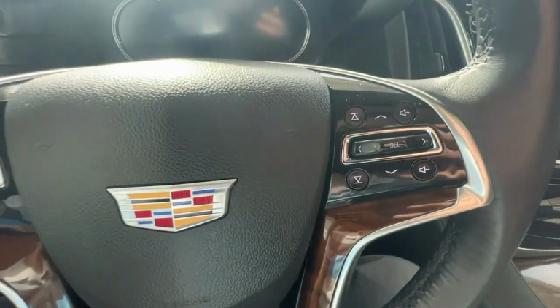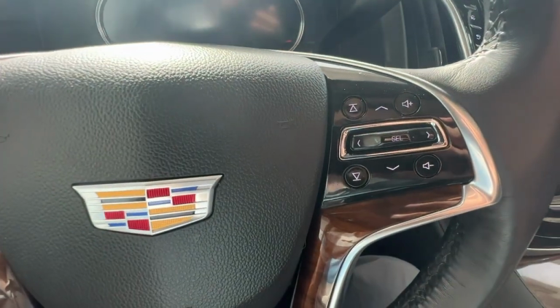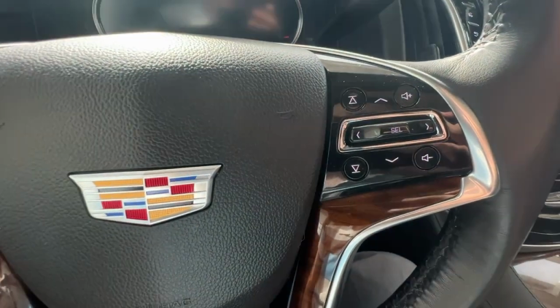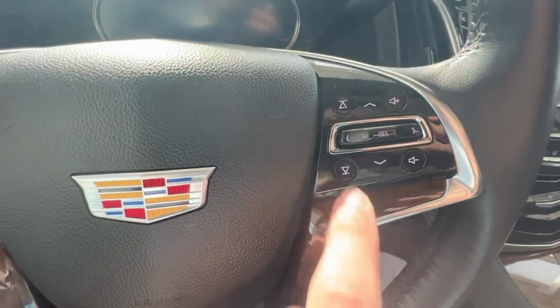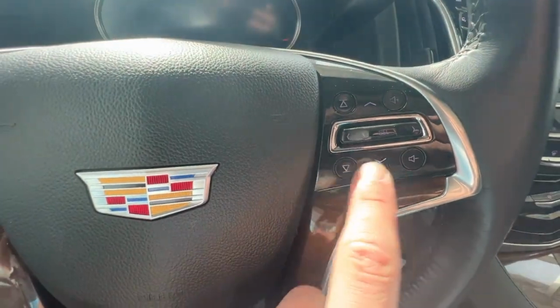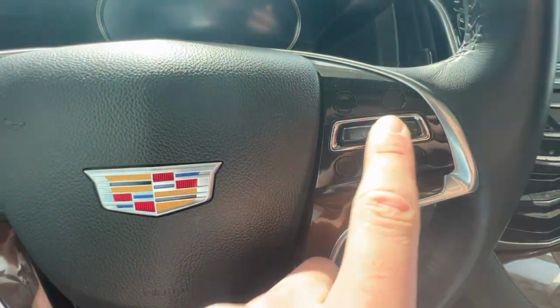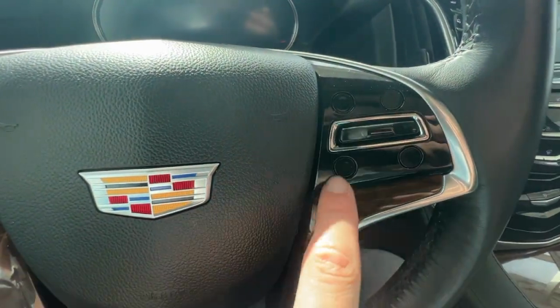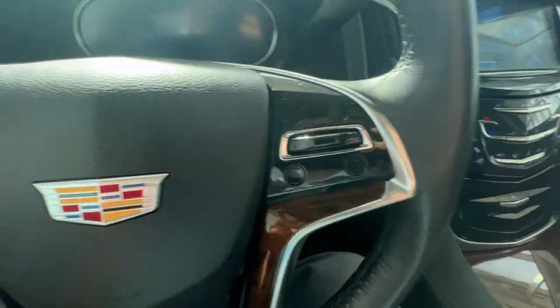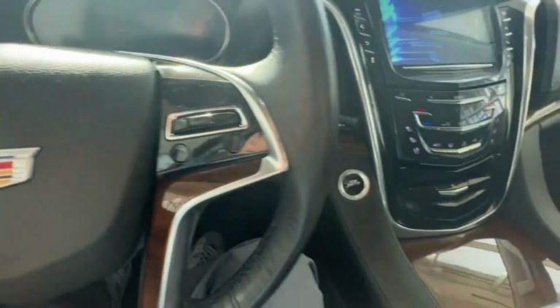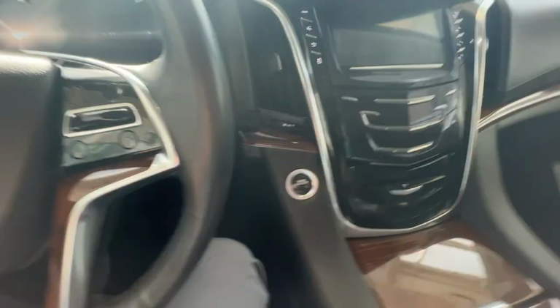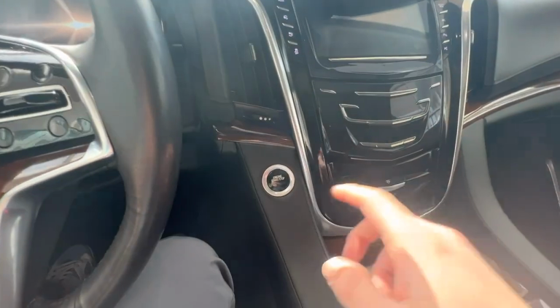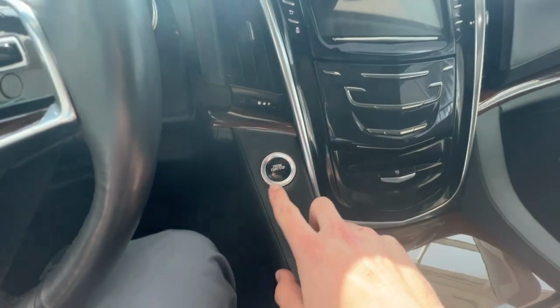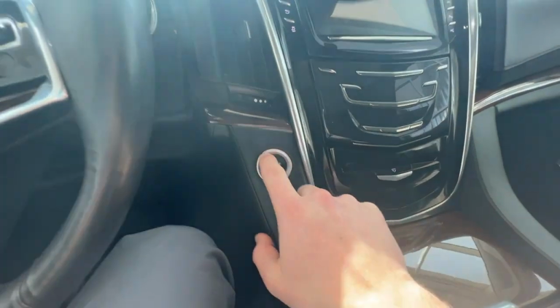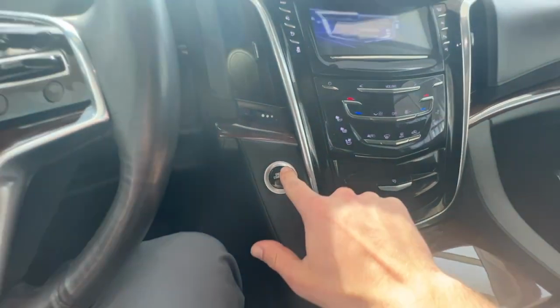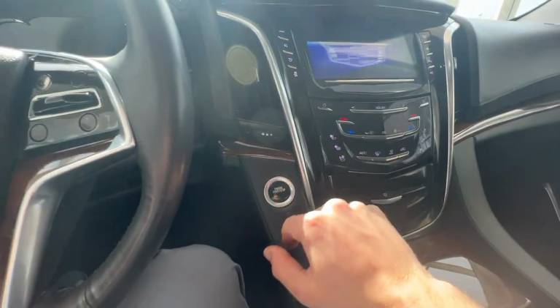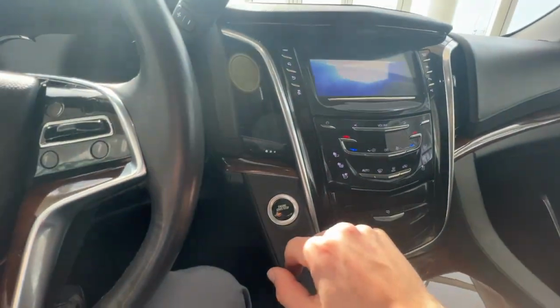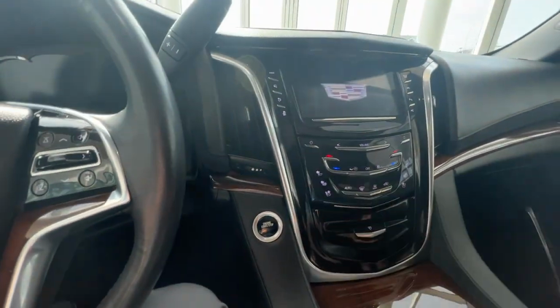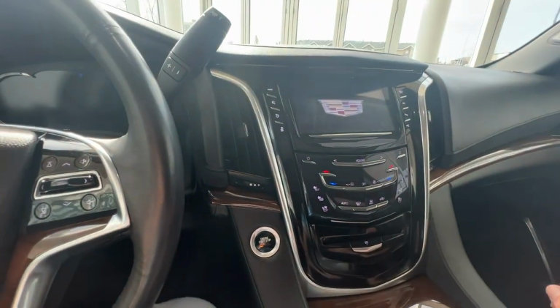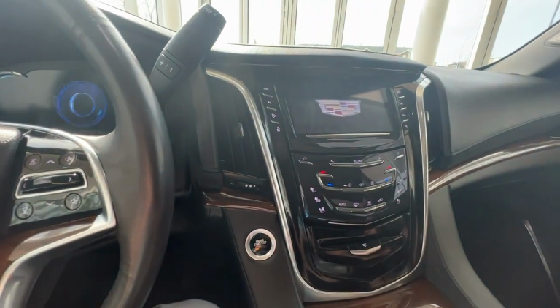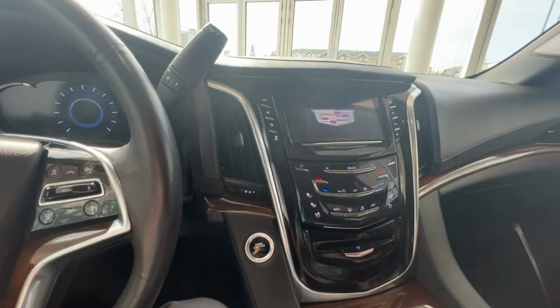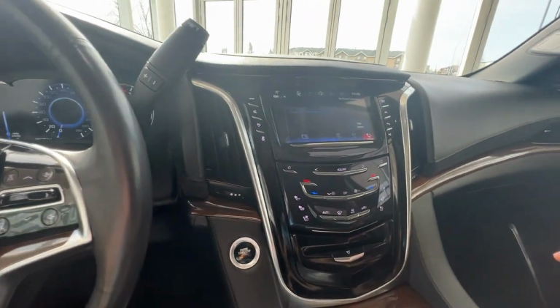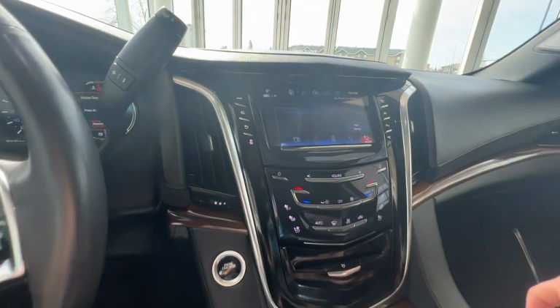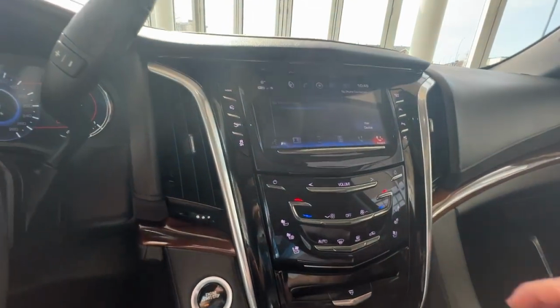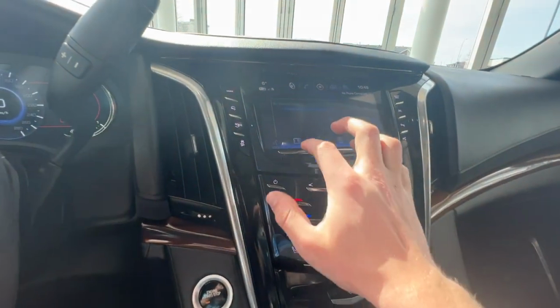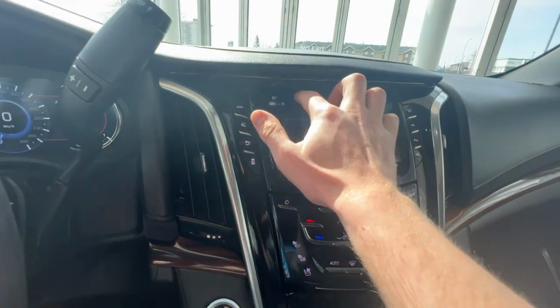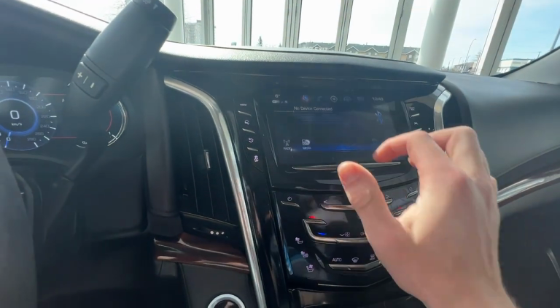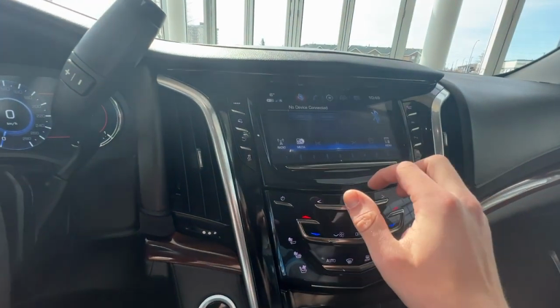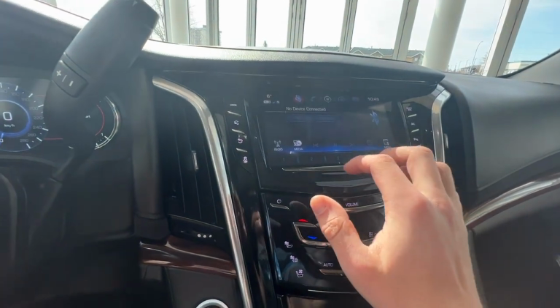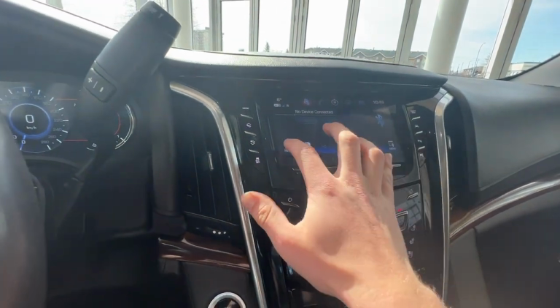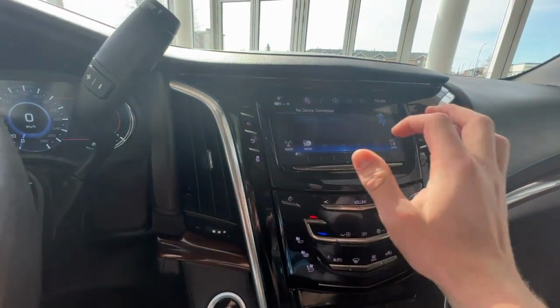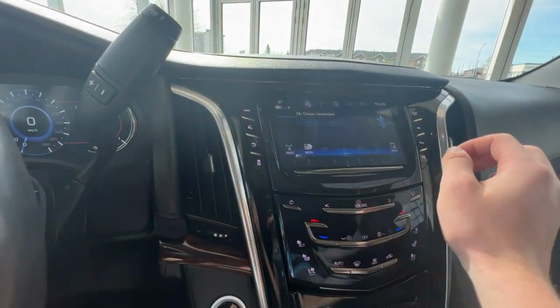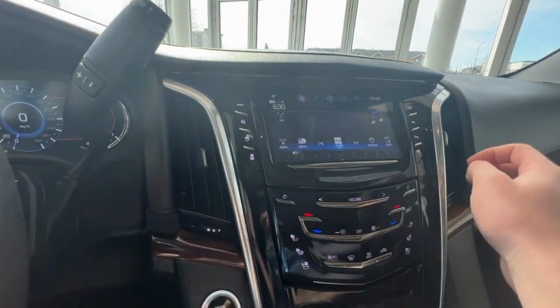On the right will be your cluster controls, as well as volume and music seek buttons. Just off to the right down here is the push to start. As you turn the vehicle on, you'll be greeted by your infotainment screen, complete with Bluetooth audio and radio controls.